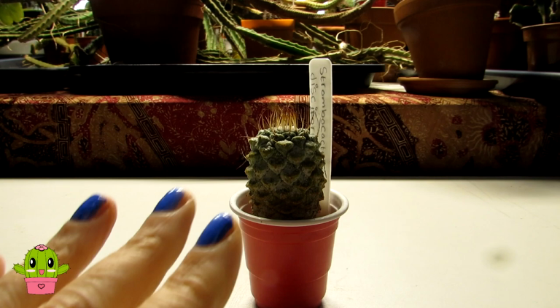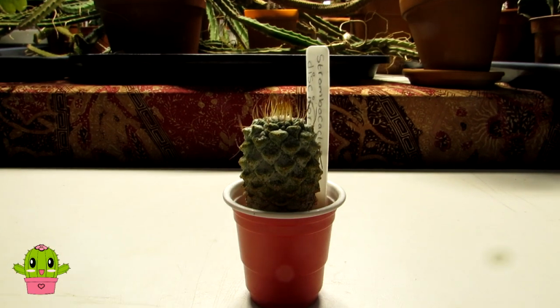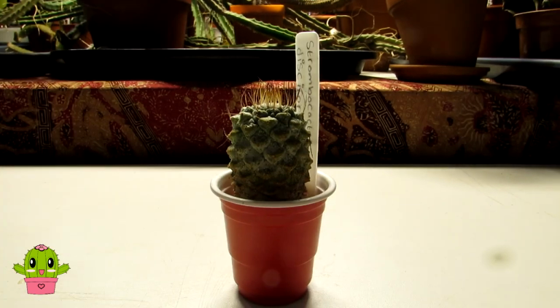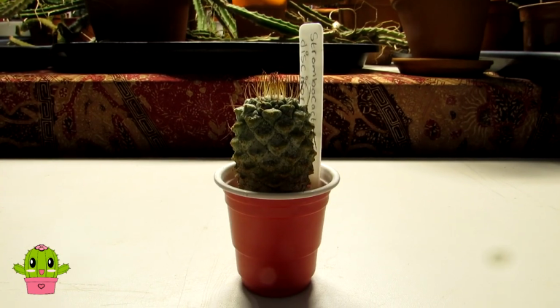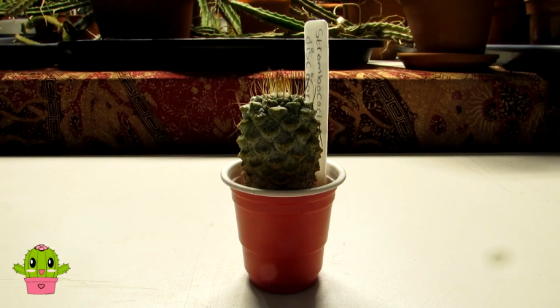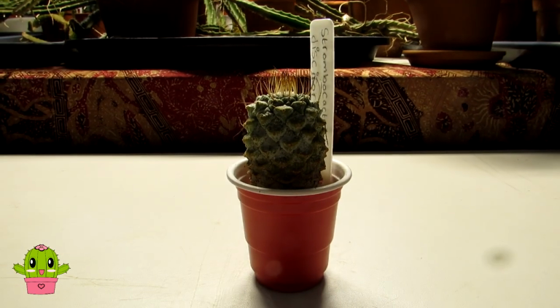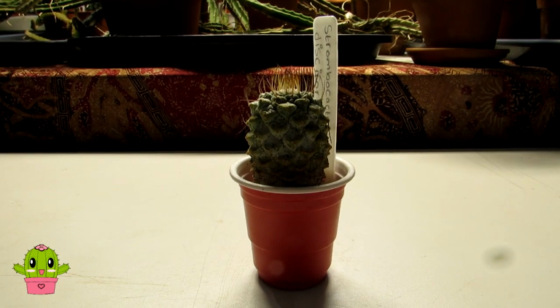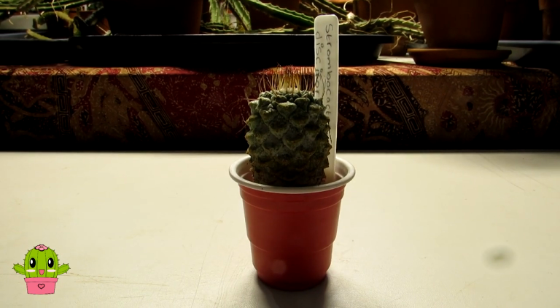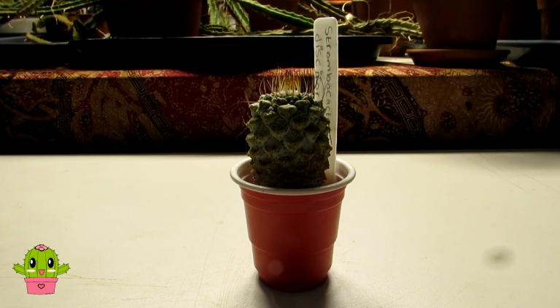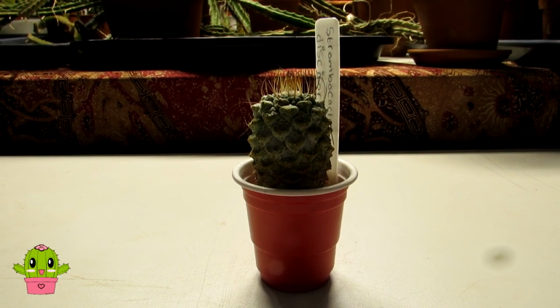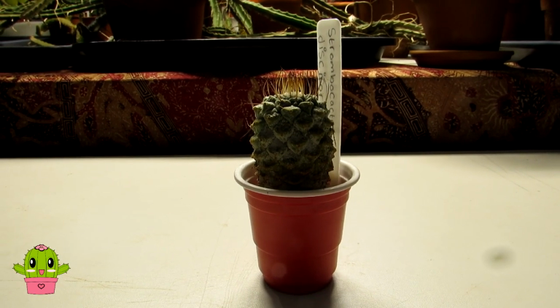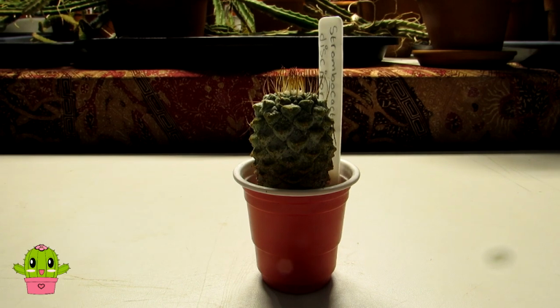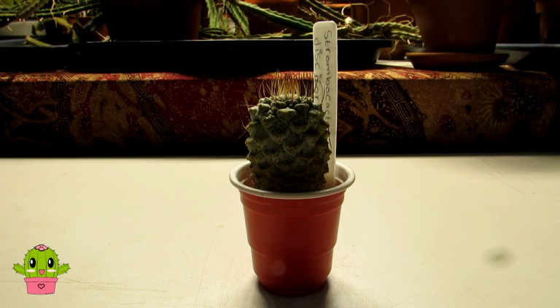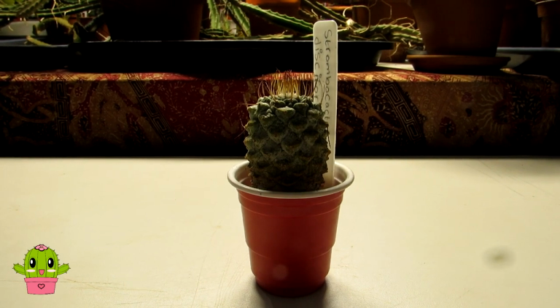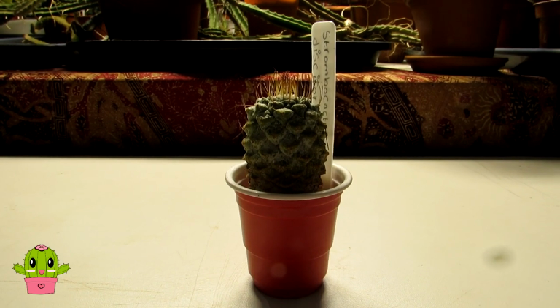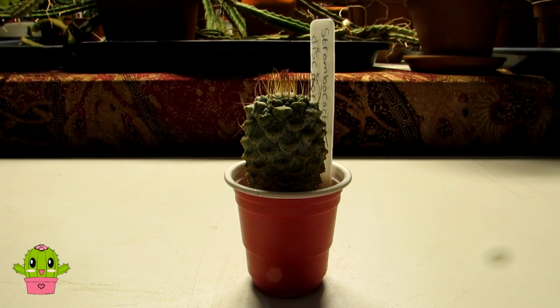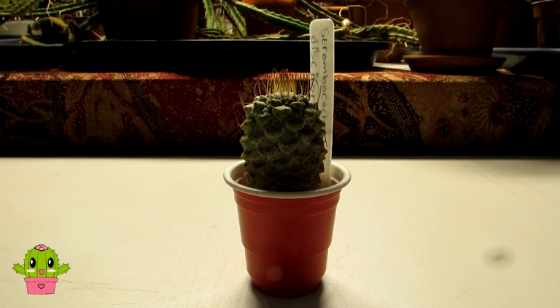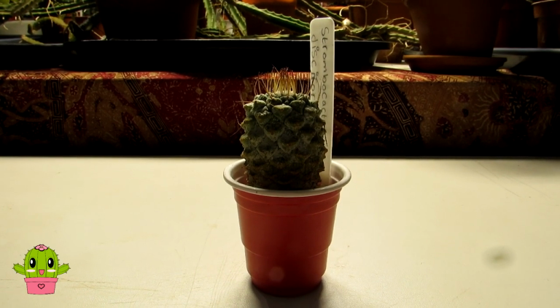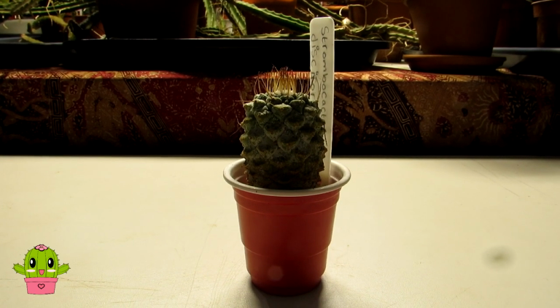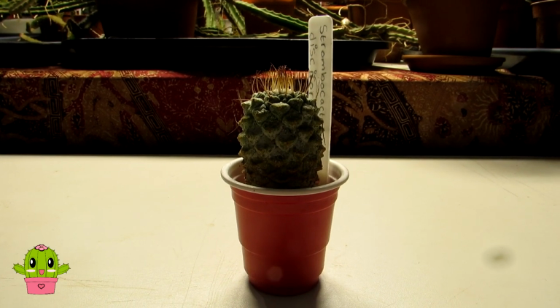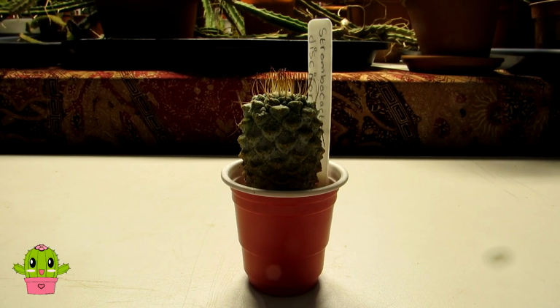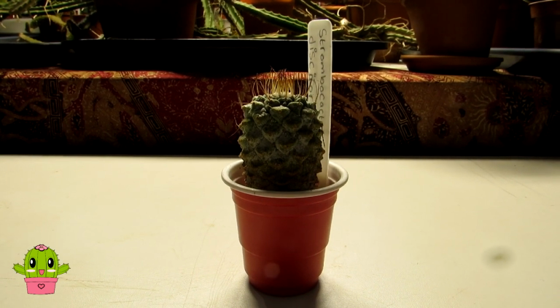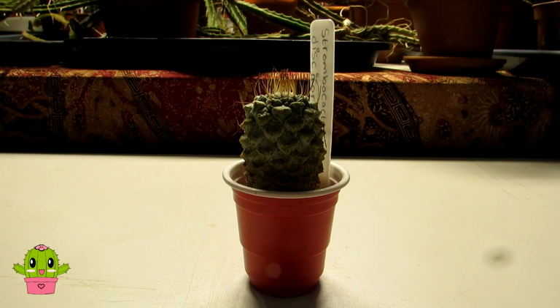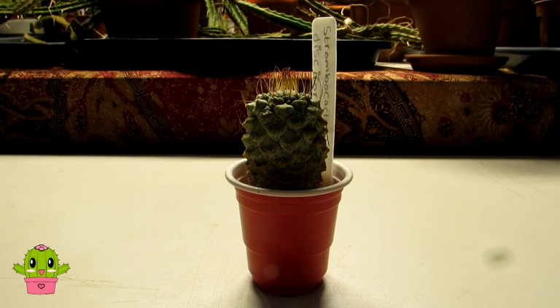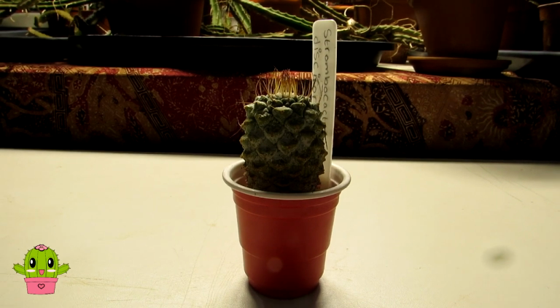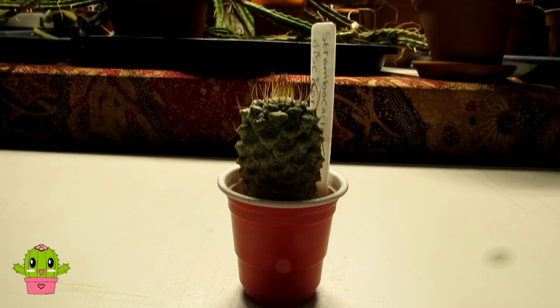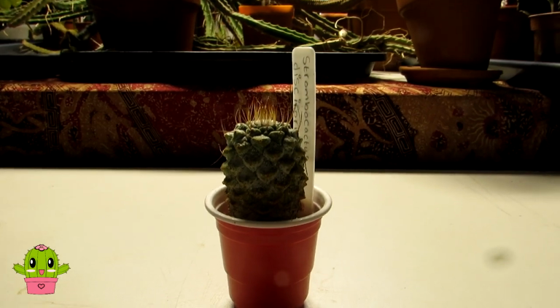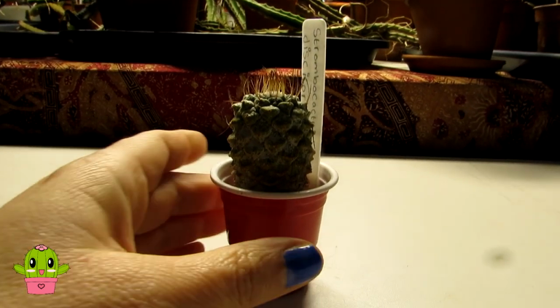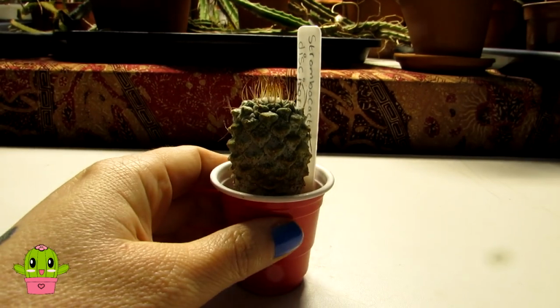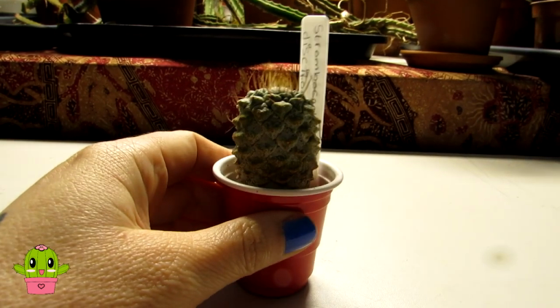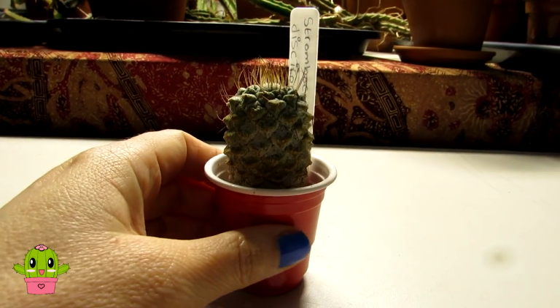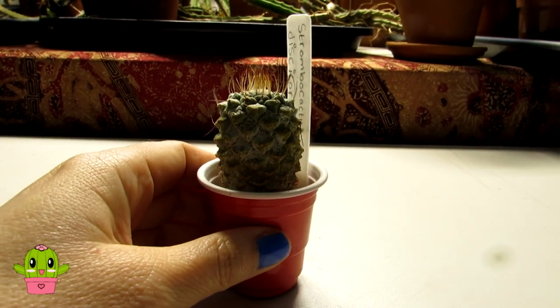Hello Cactus and Succulent Growers, it's Lynne and in today's video I'm going to be talking about my little Strombocactus disciformis cactus, a little bit about it and also sharing the care tips on this amazing rare special cactus.